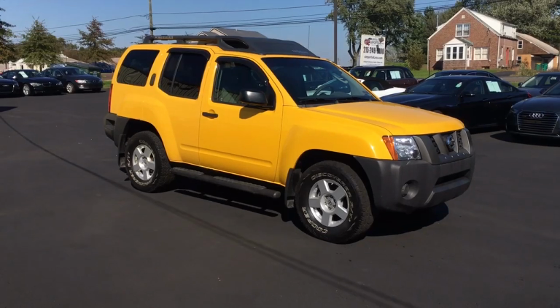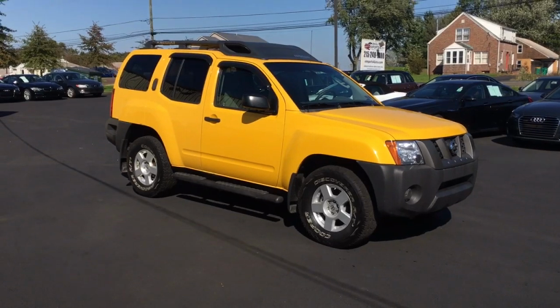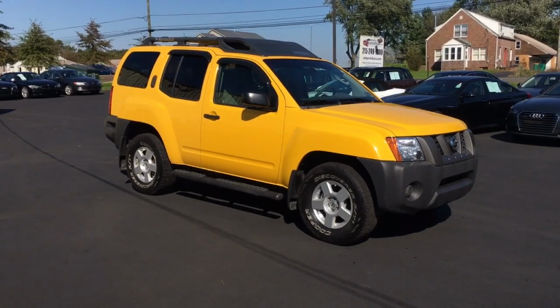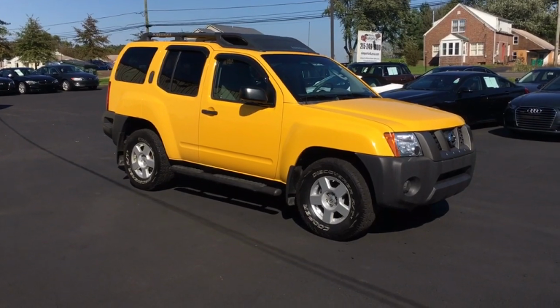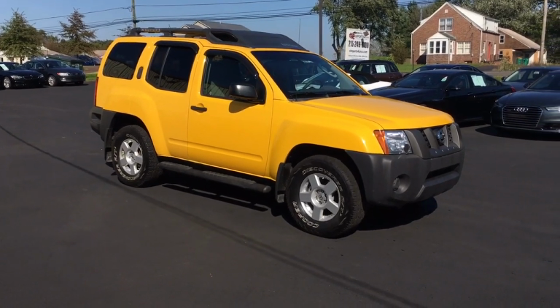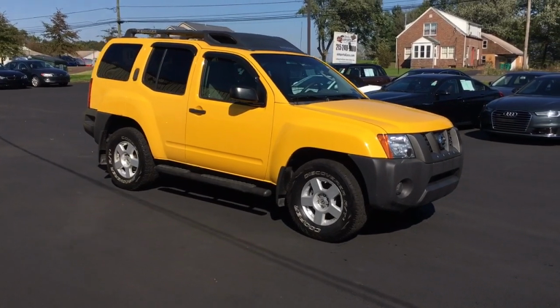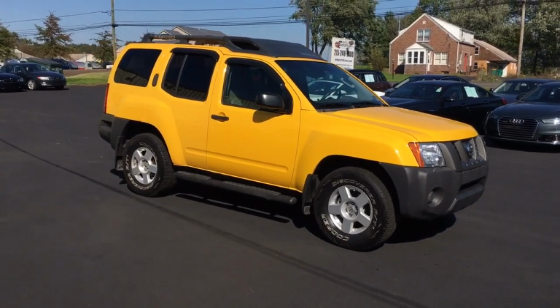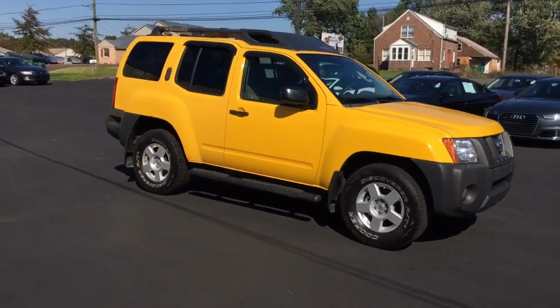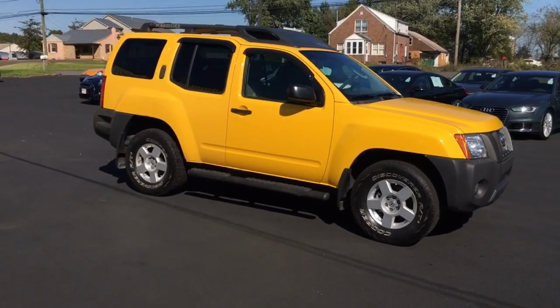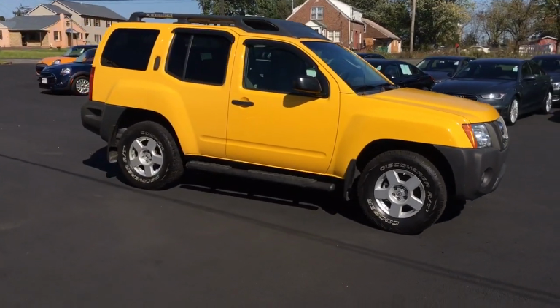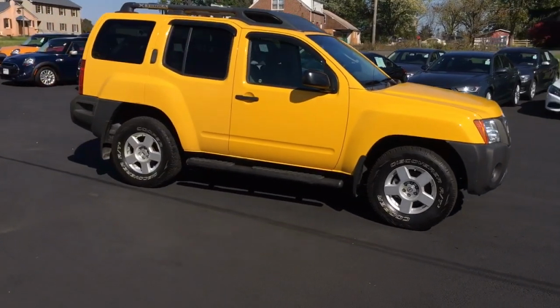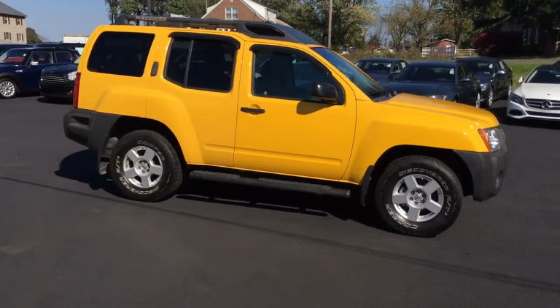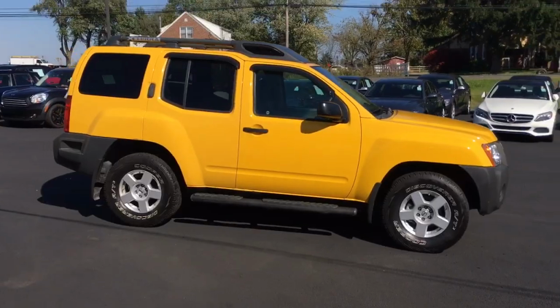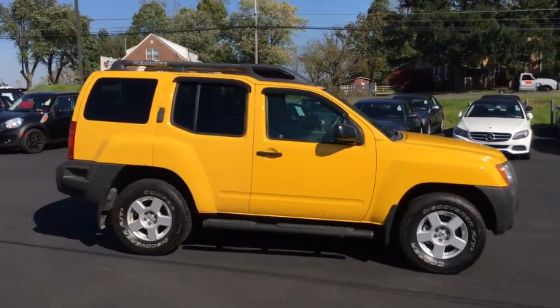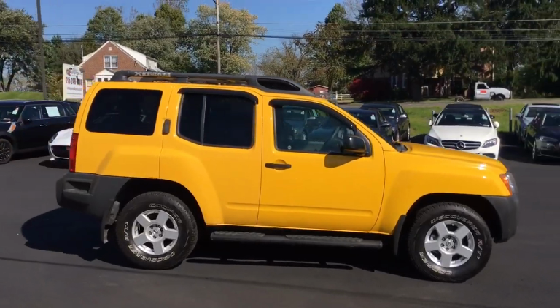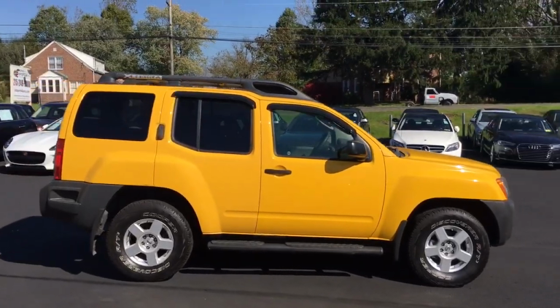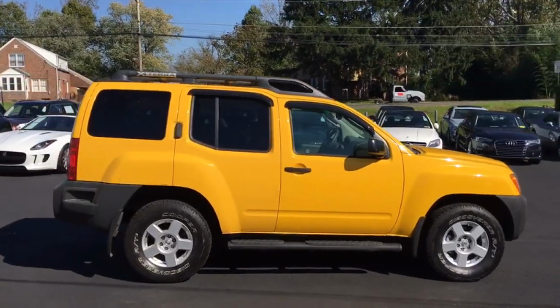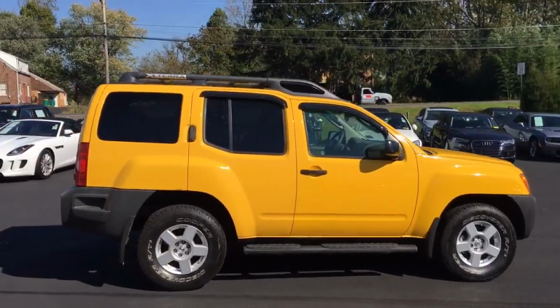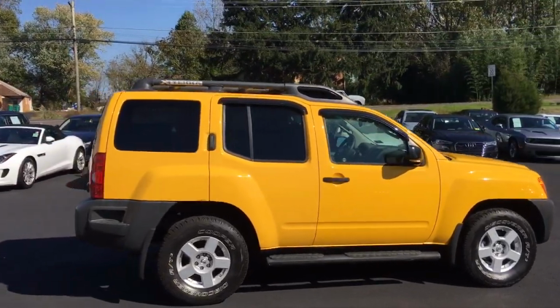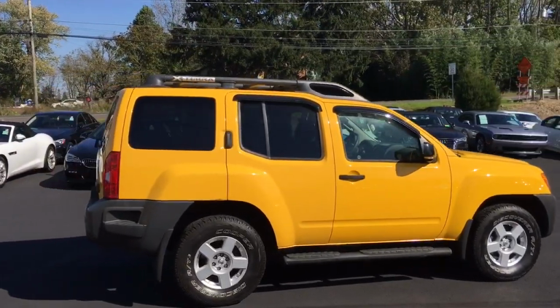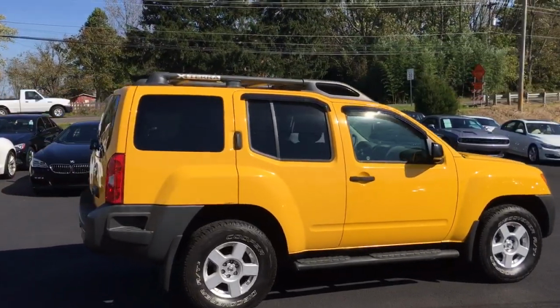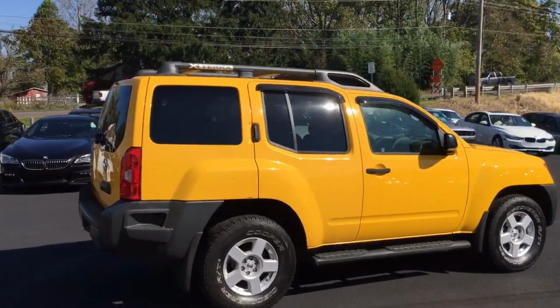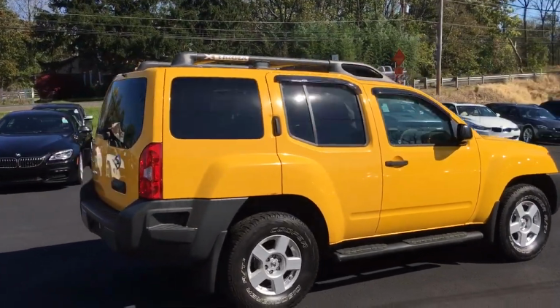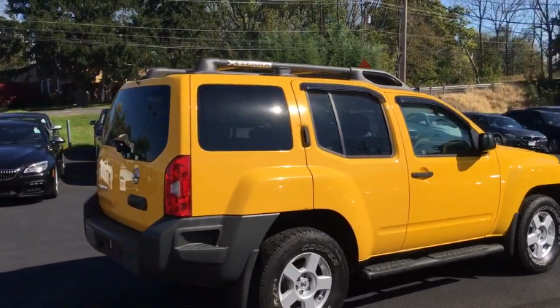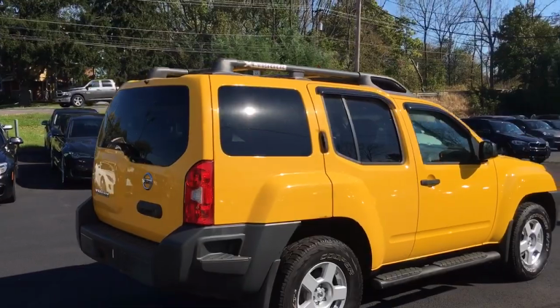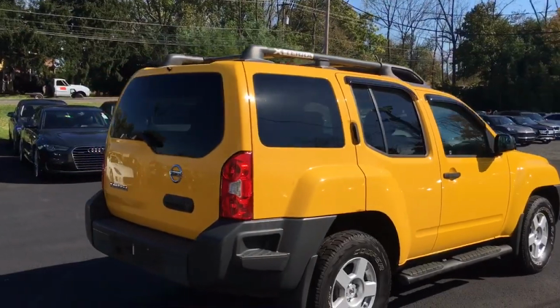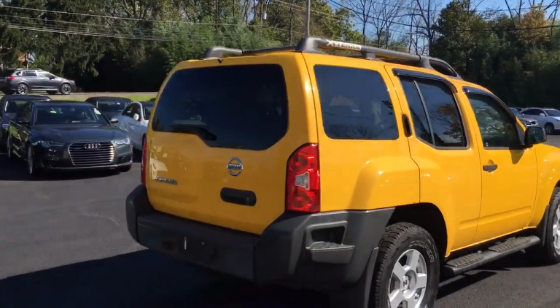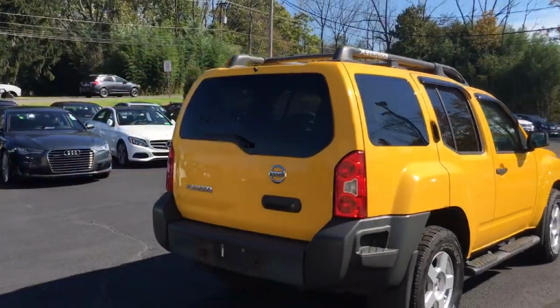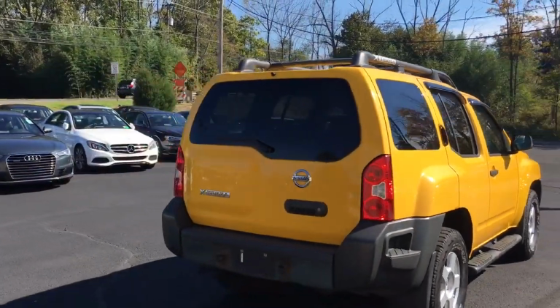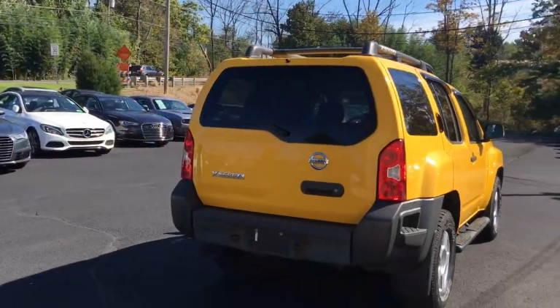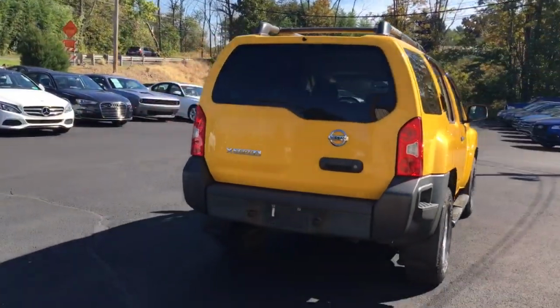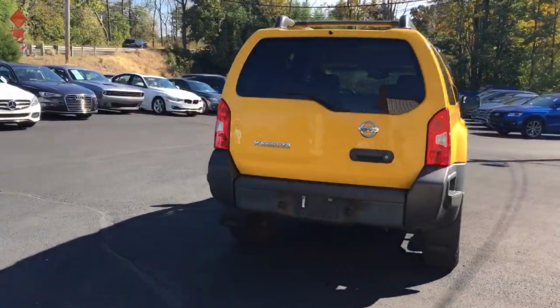Hey, we're here today at EMPORTS4LESS talking about a recent addition to our inventory. This here's a 2005 Nissan XTERRA, bright yellow on the exterior with gray interior, currently has 161,000 miles on it.